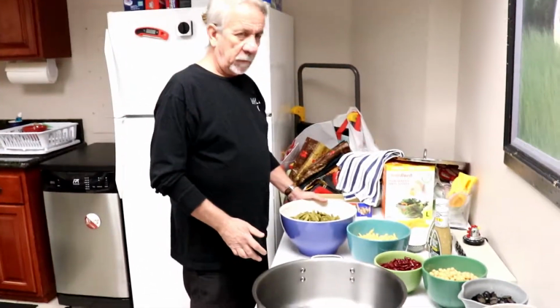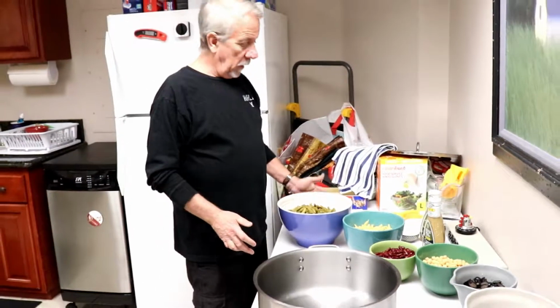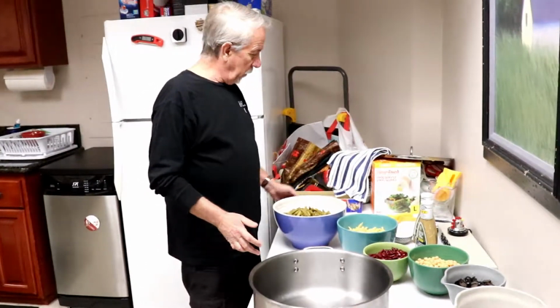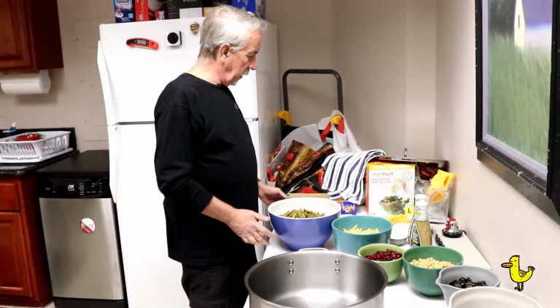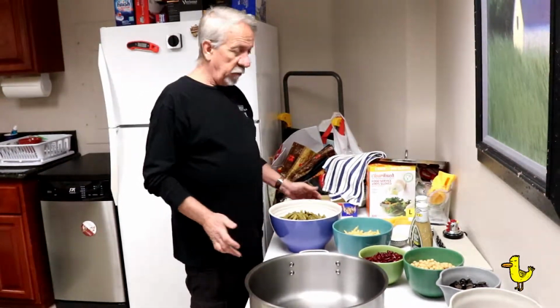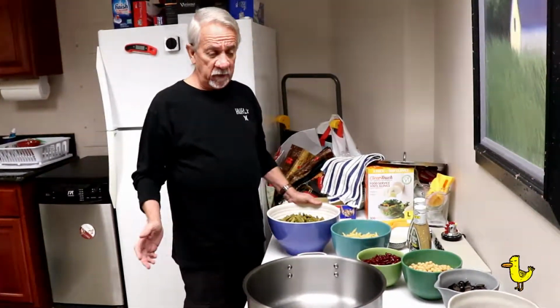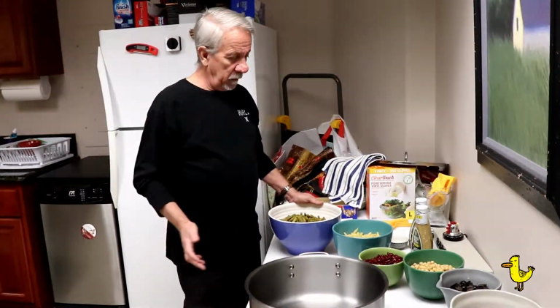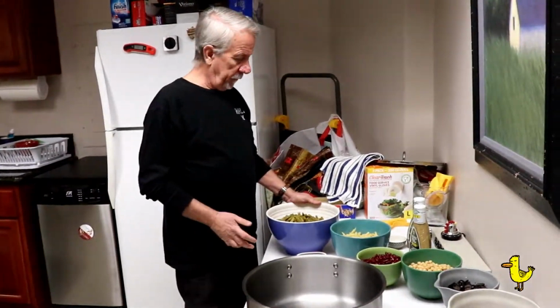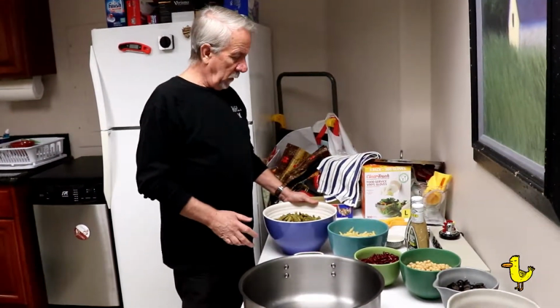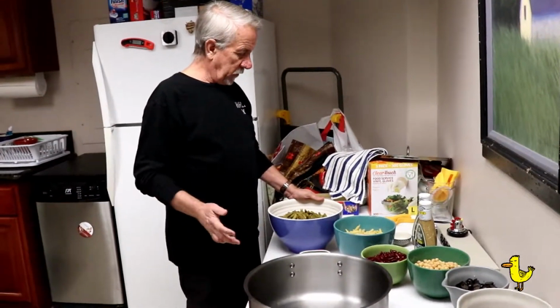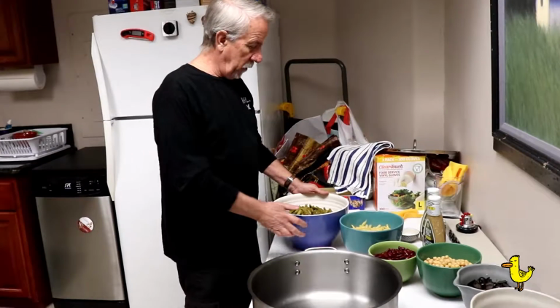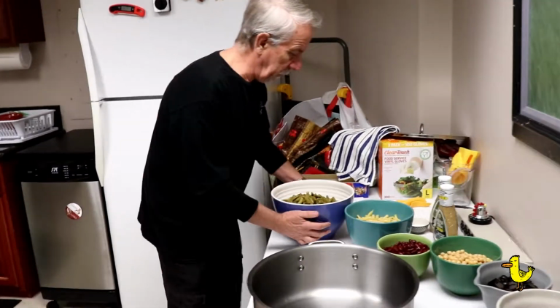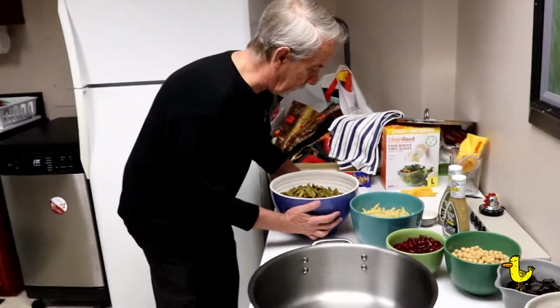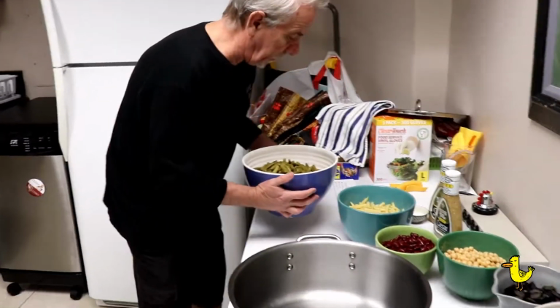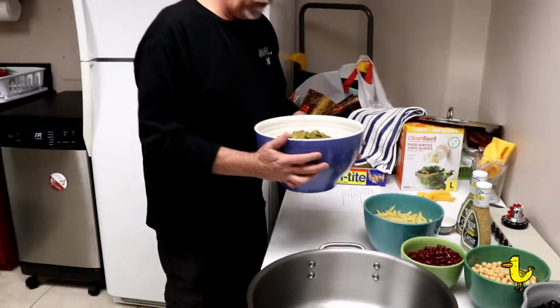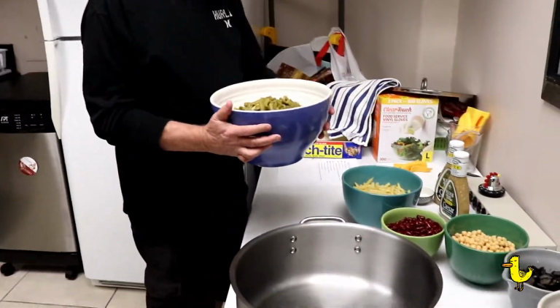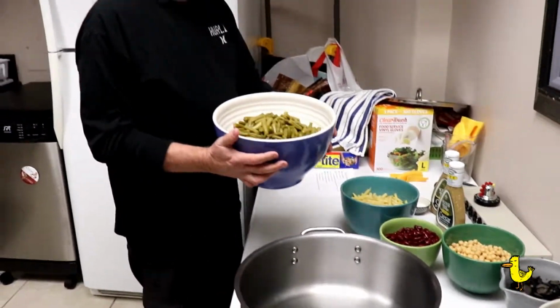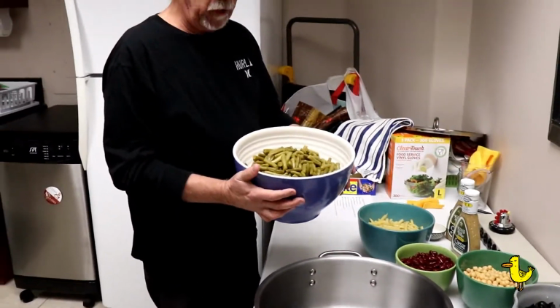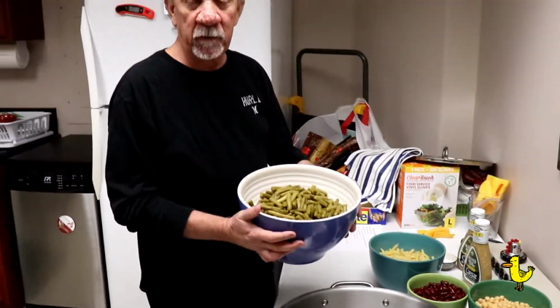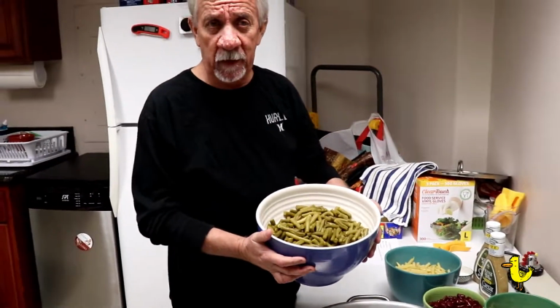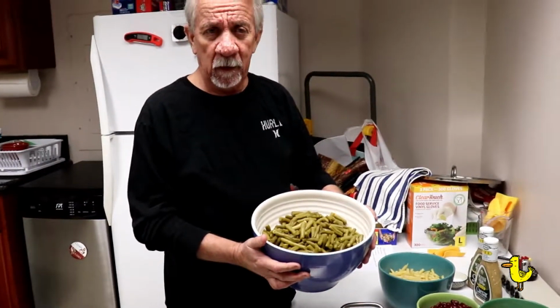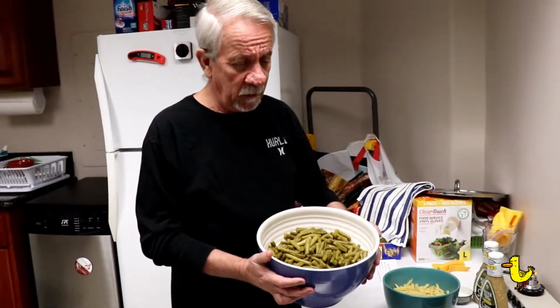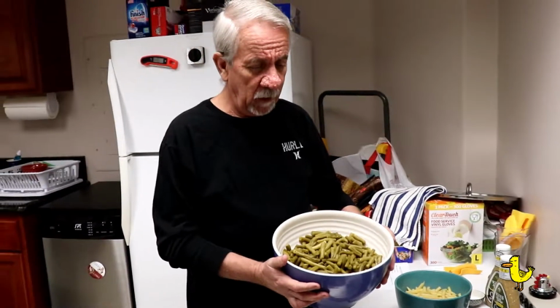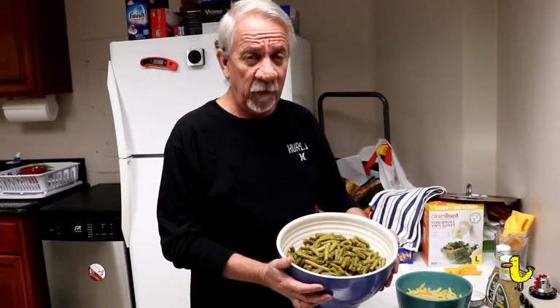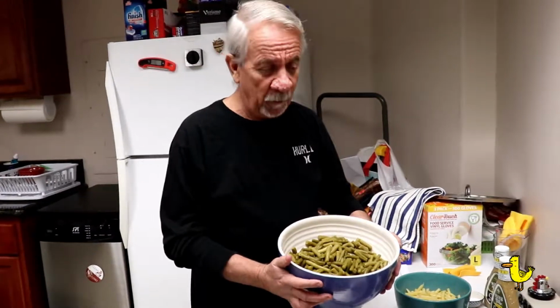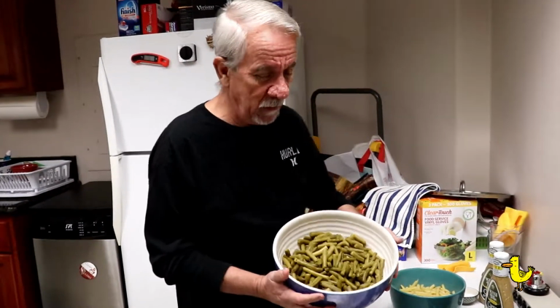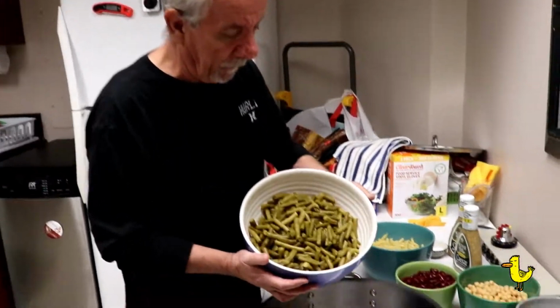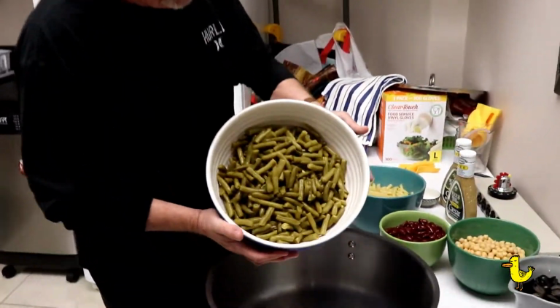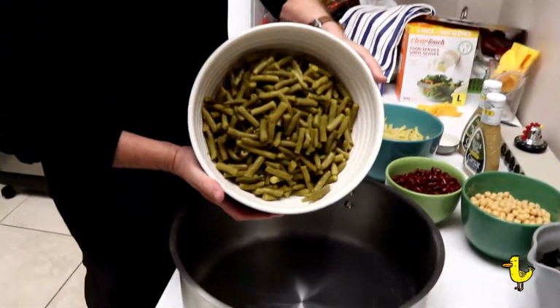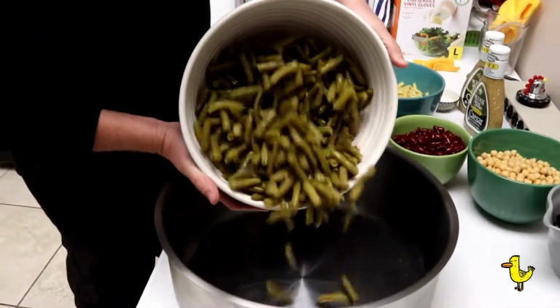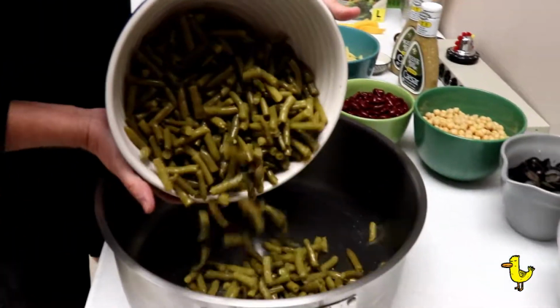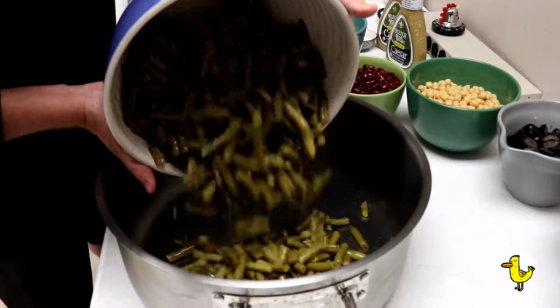Alright, today we're making Craig's Full of Bean Salad. Before we get started, I want to tell you a little story about some green beans. Why do green beans meditate? They meditate to find inner peas. So we're just going to combine everything together today.